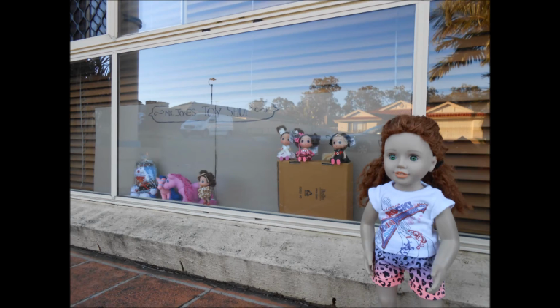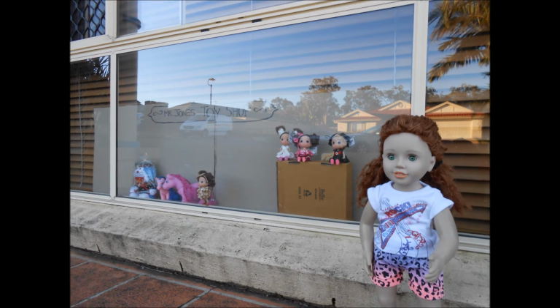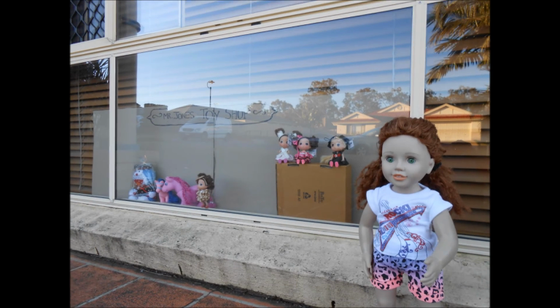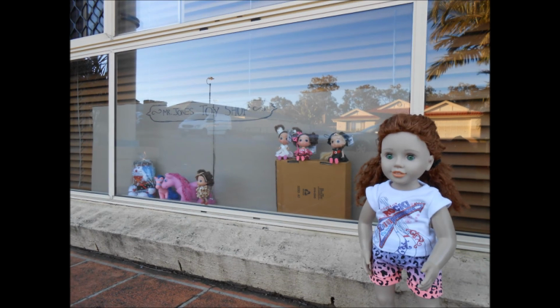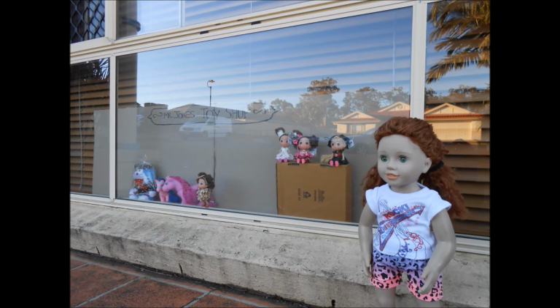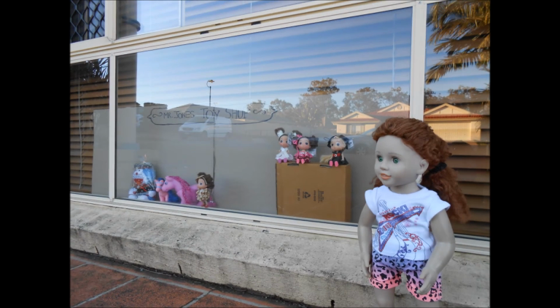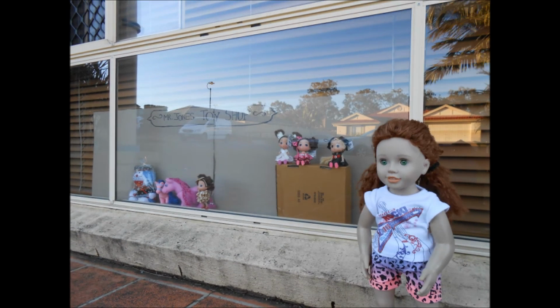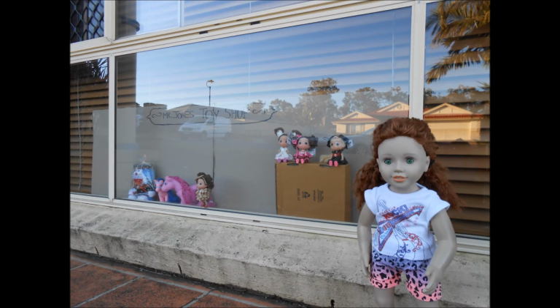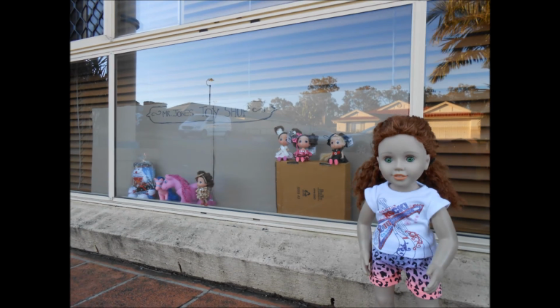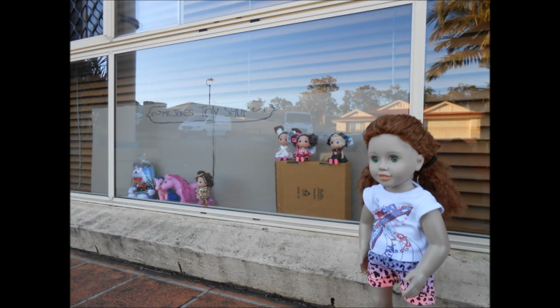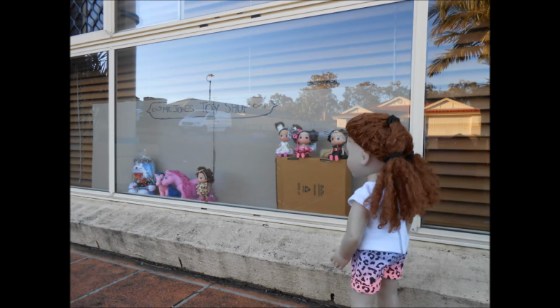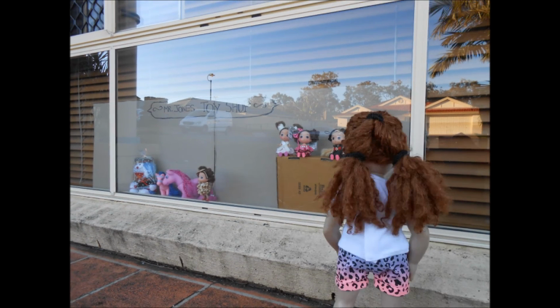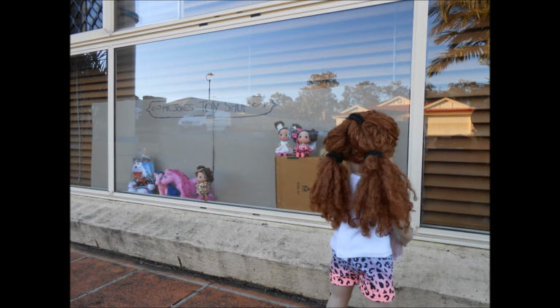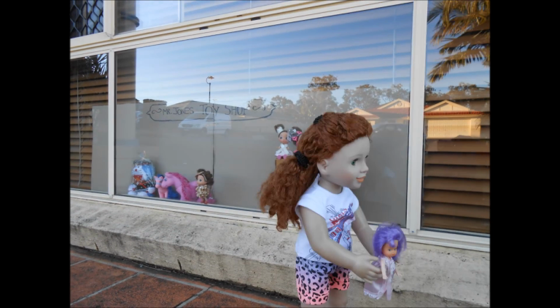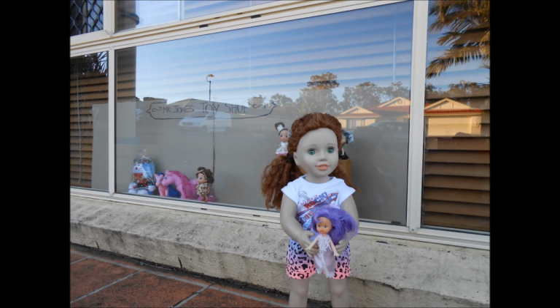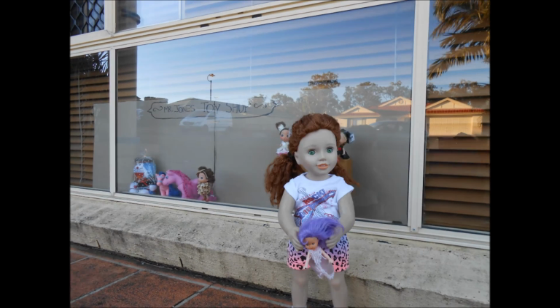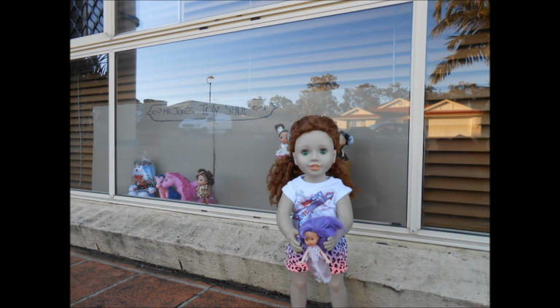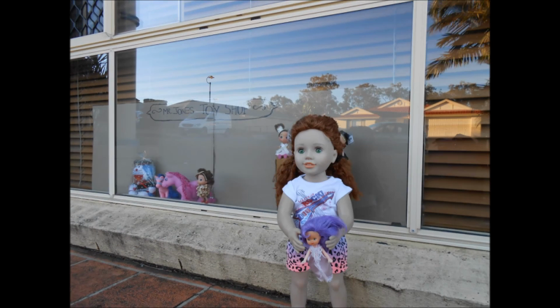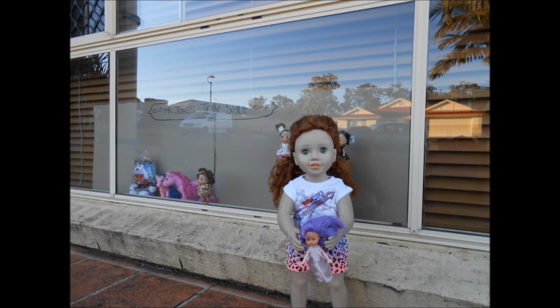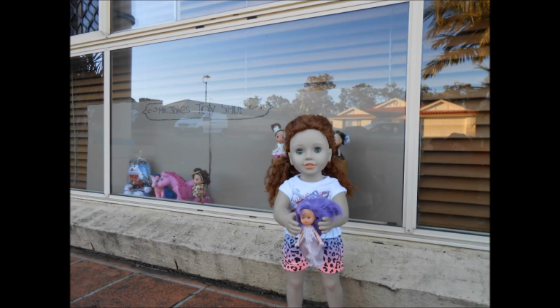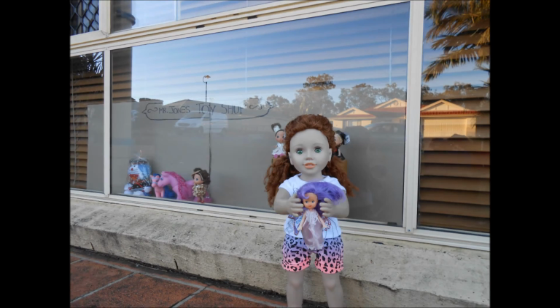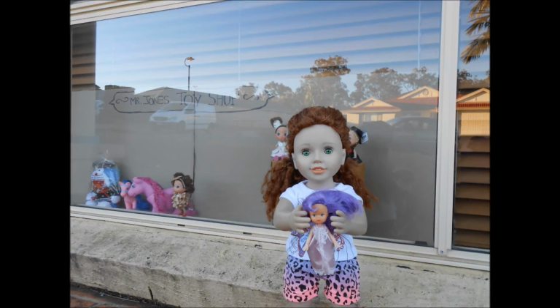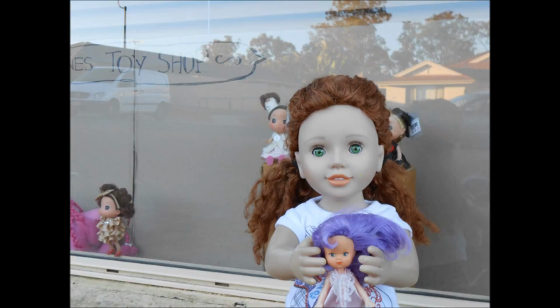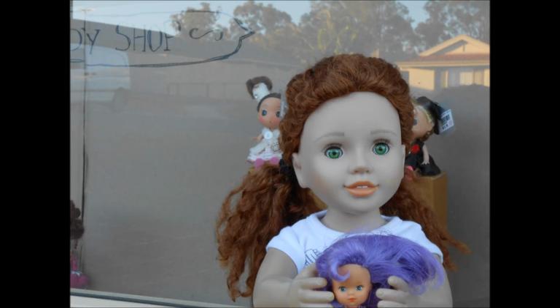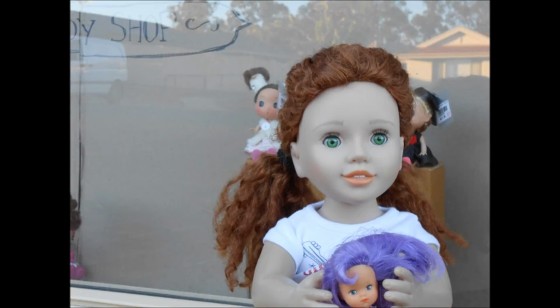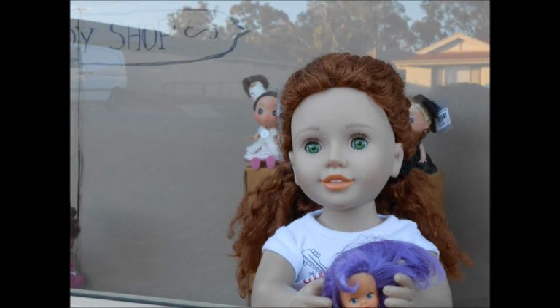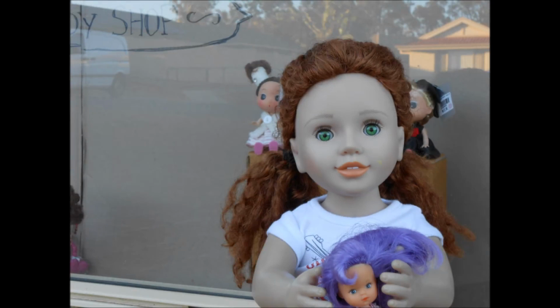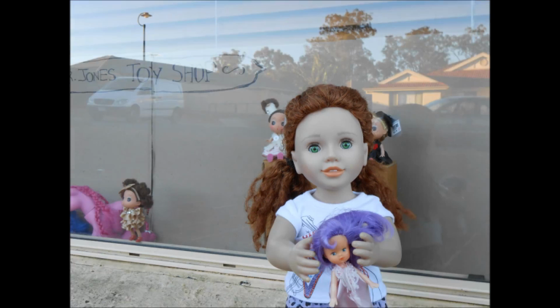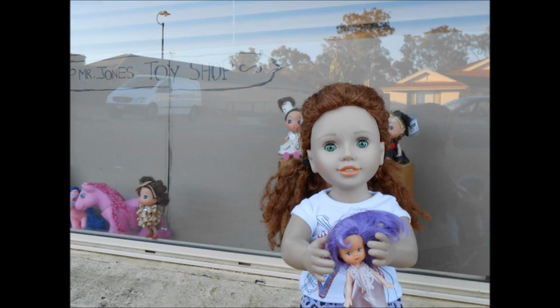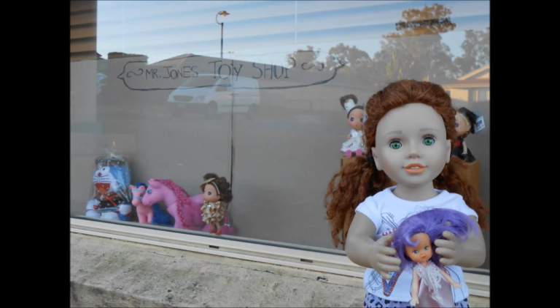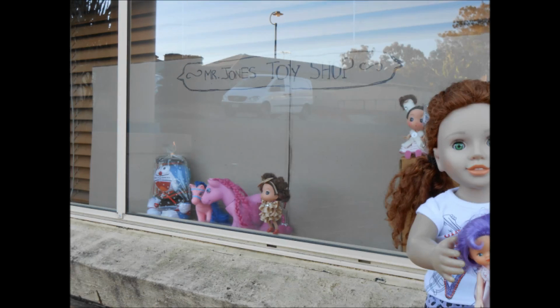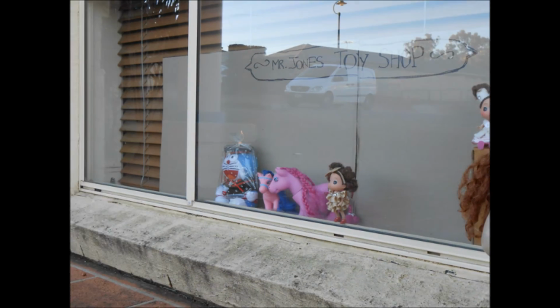If you try all these things, not only will you be helping others, but you'll soon have the toy of your dreams in no time. Thank you so much for watching this video. Bye!